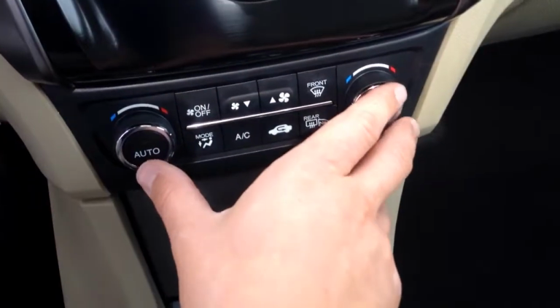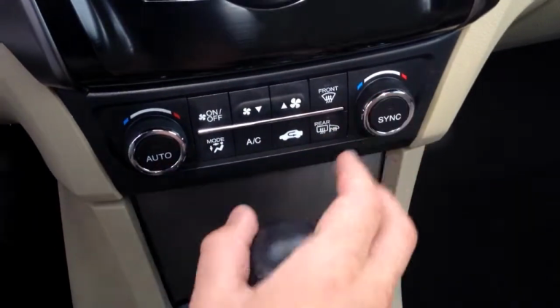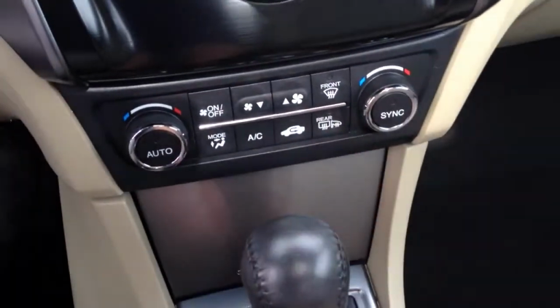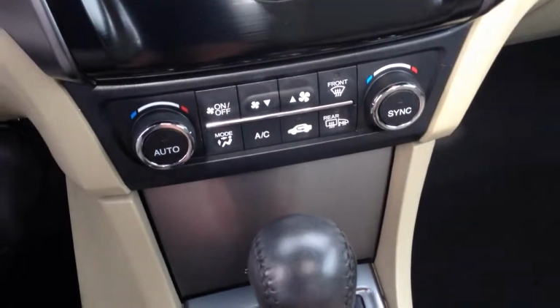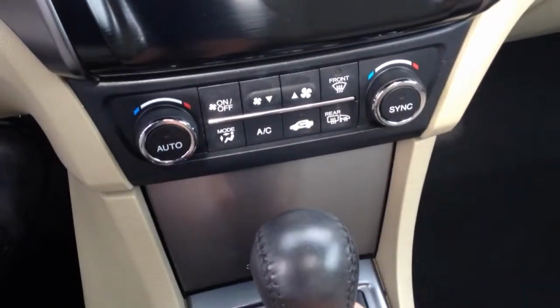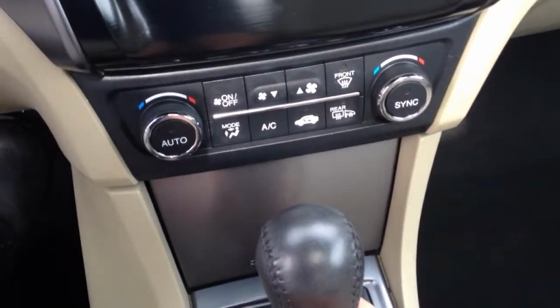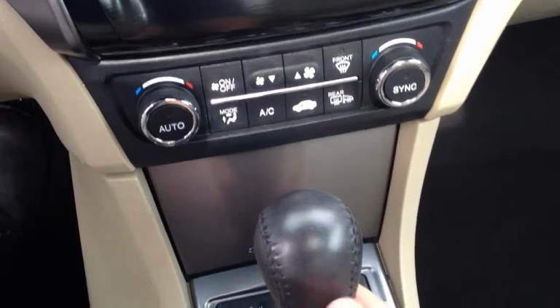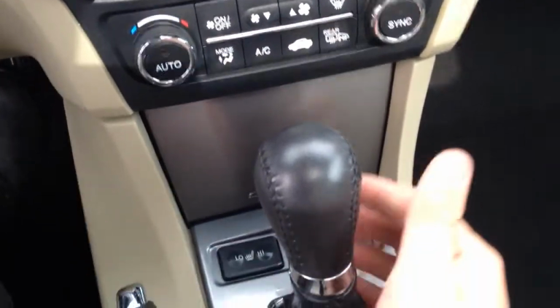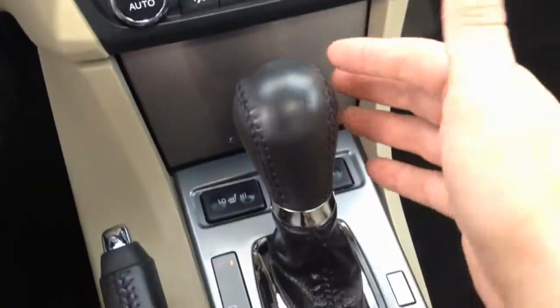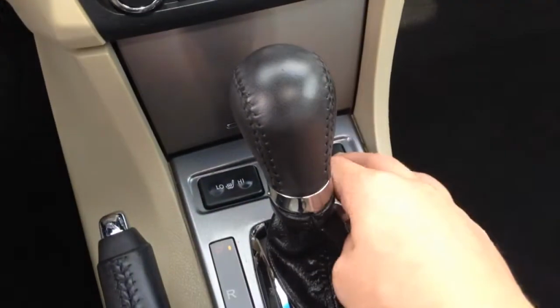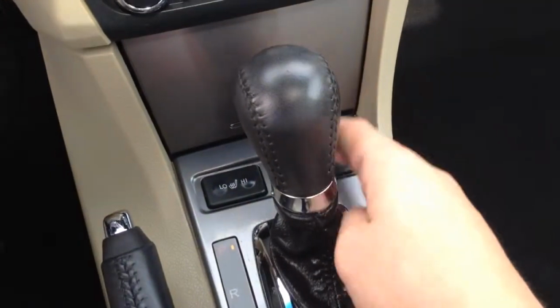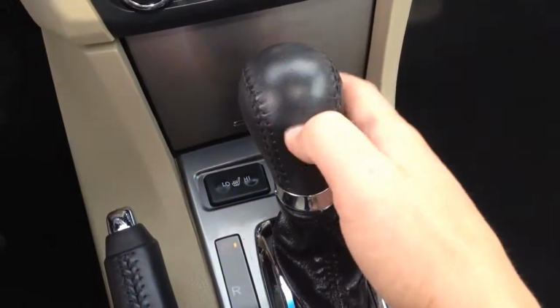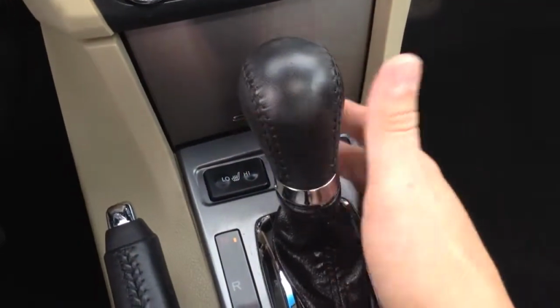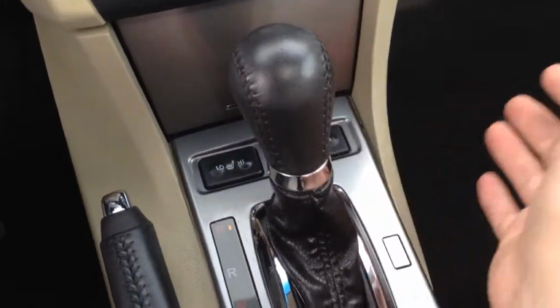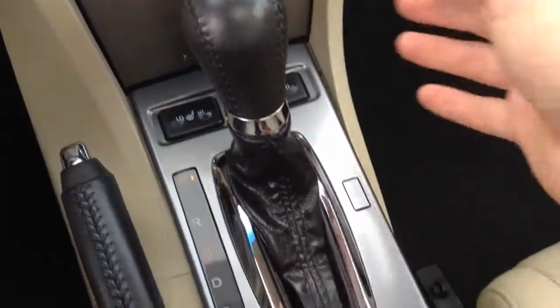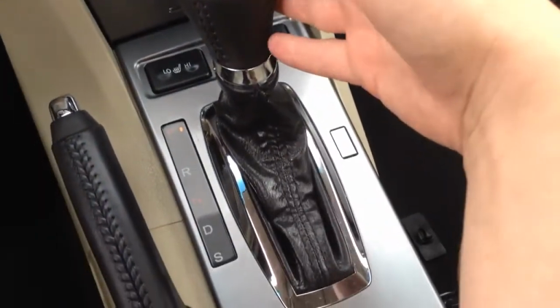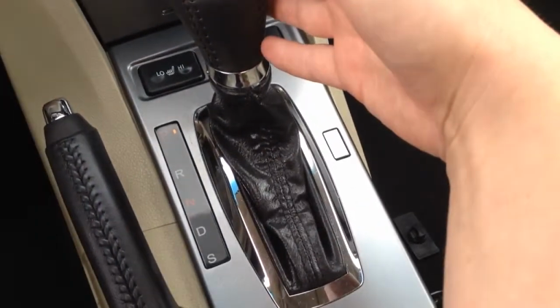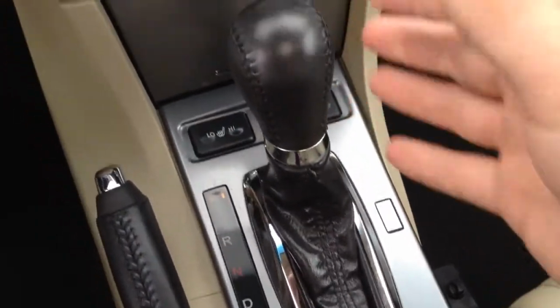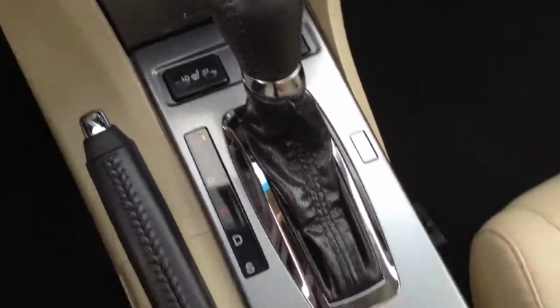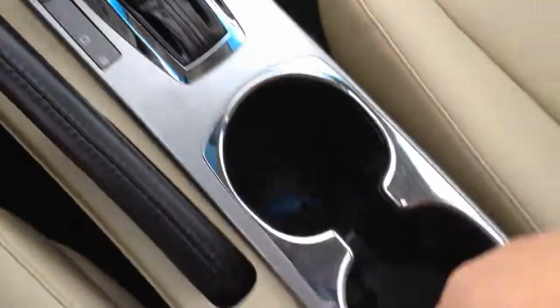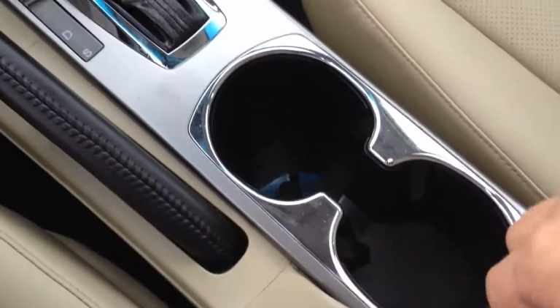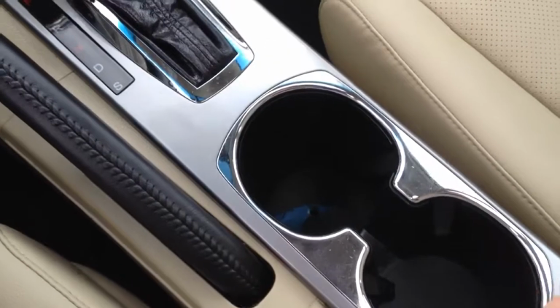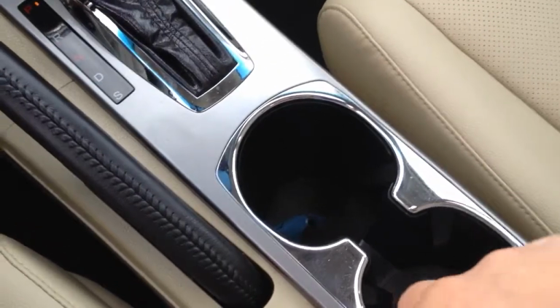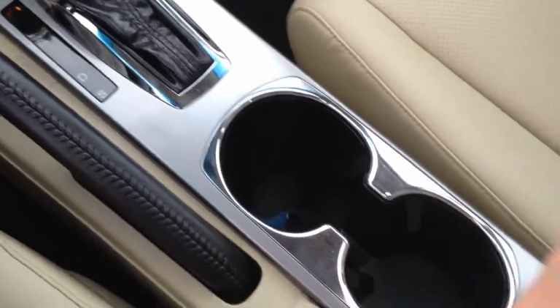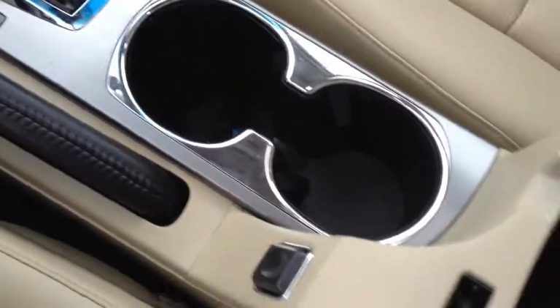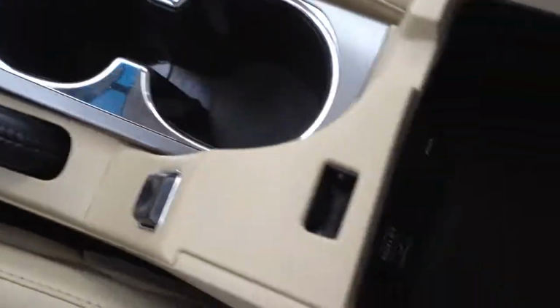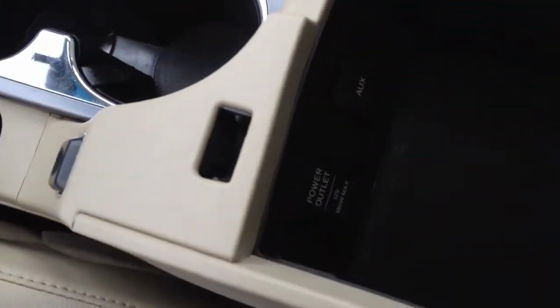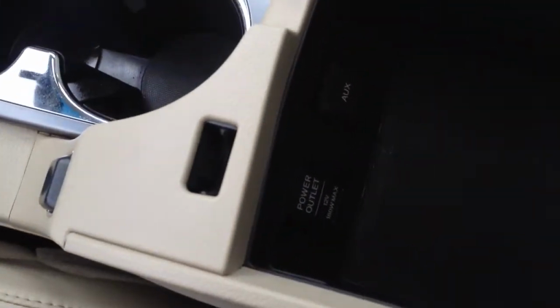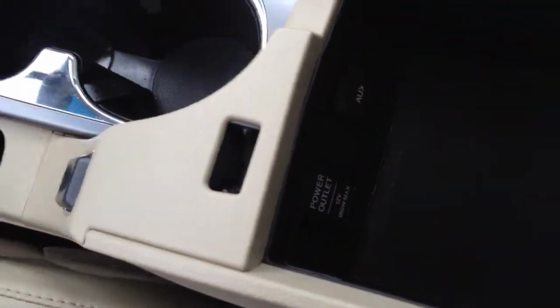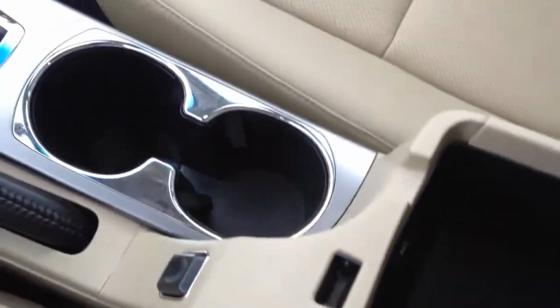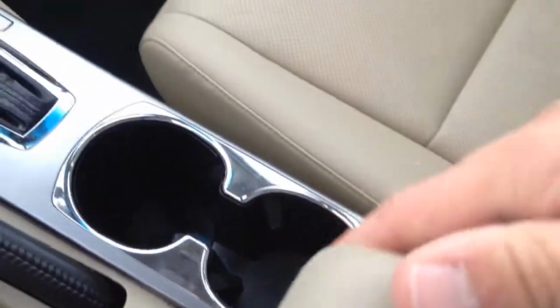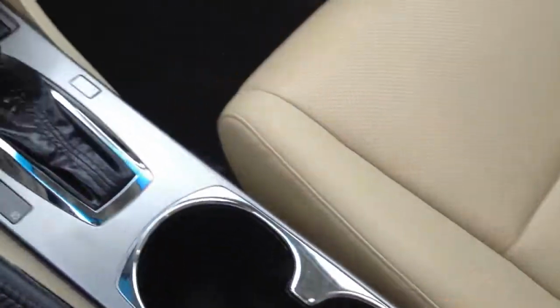You have dual zone climate control so driver and passenger have their own temperature settings. Heated leather seats on both sides. Automatic transmission, cup holder, and an armrest that opens up with a power outlet and auxiliary line in.